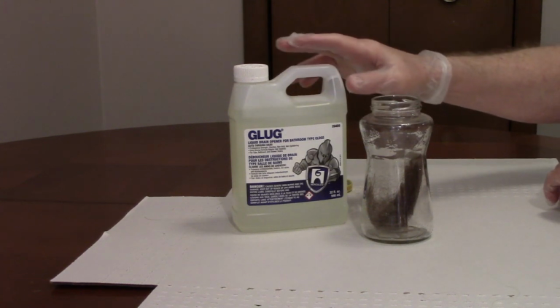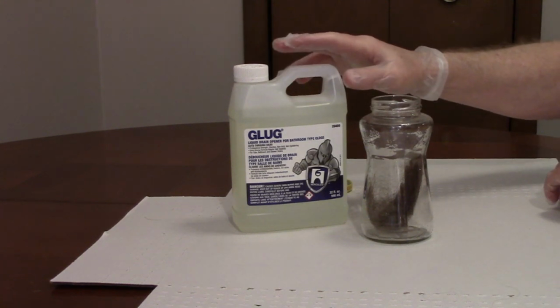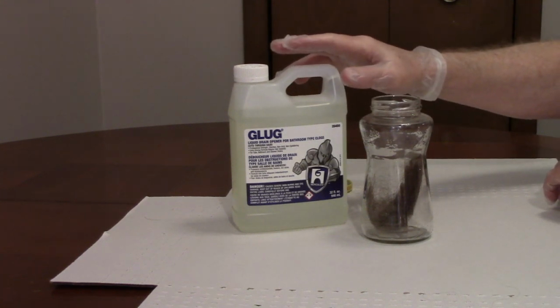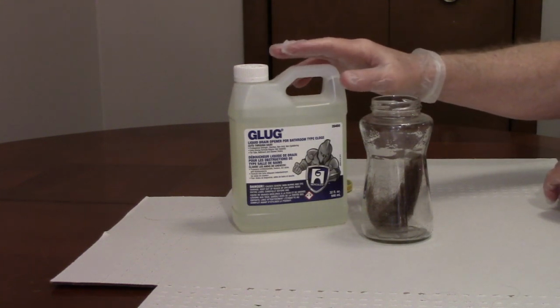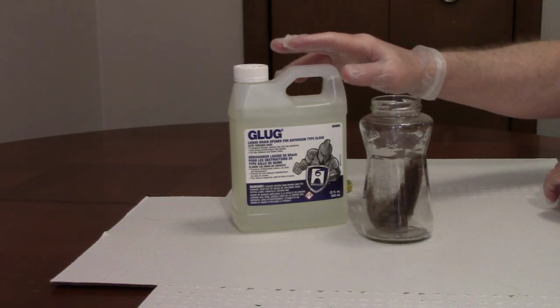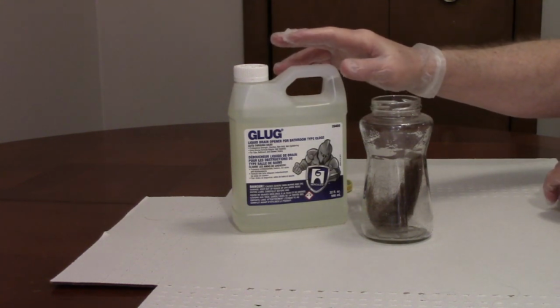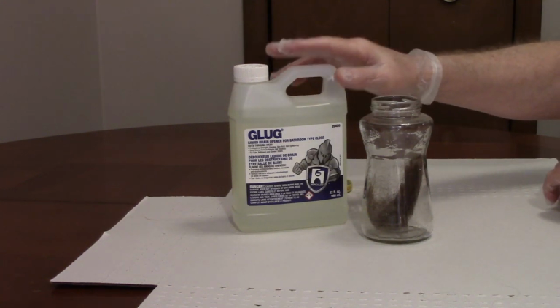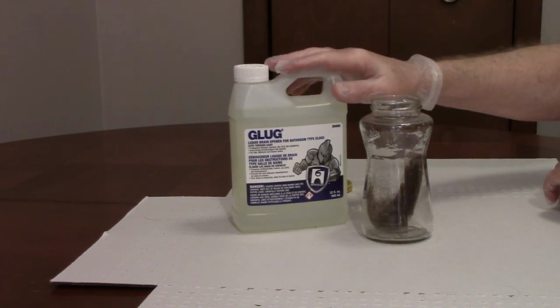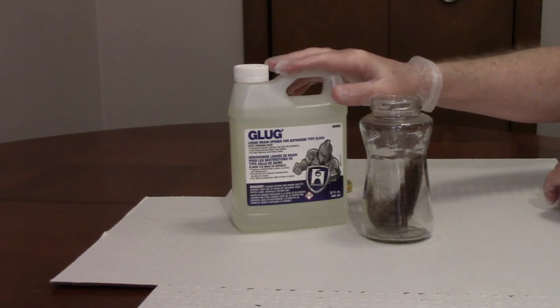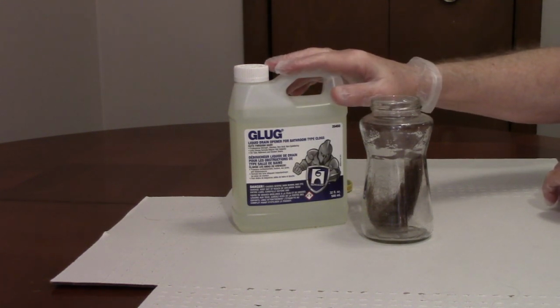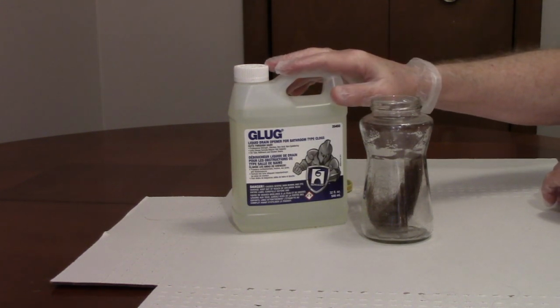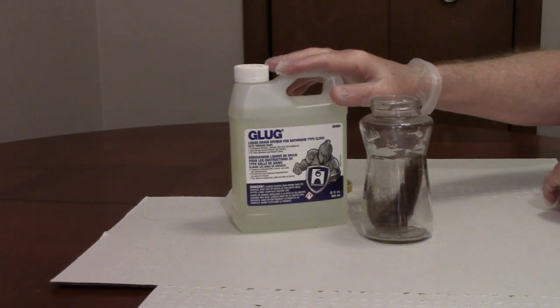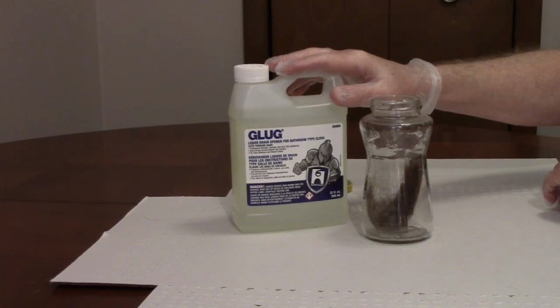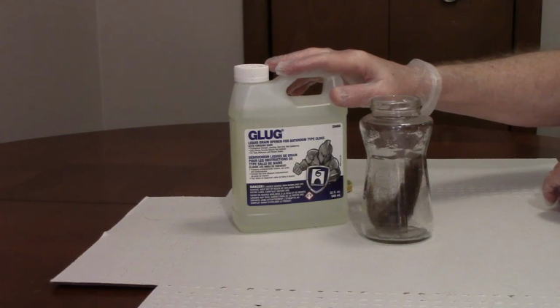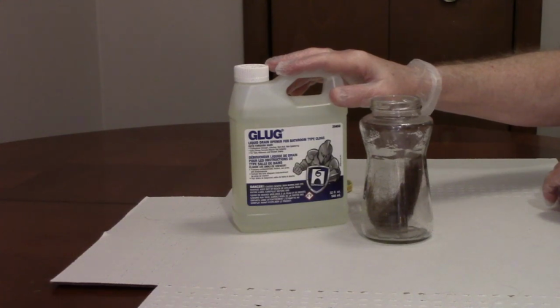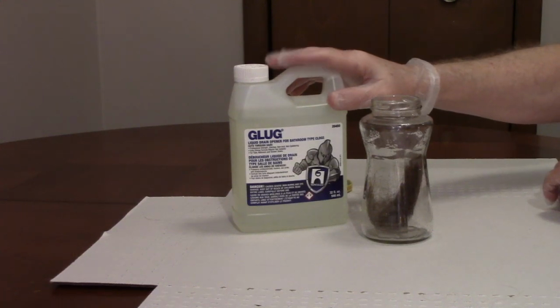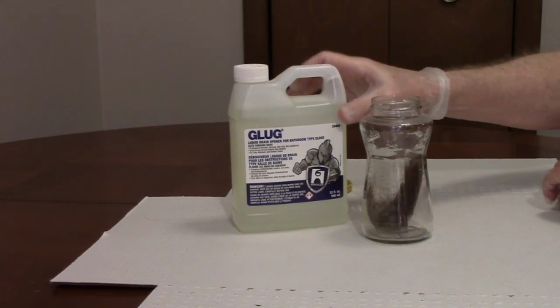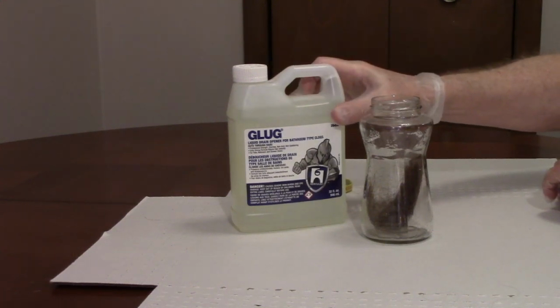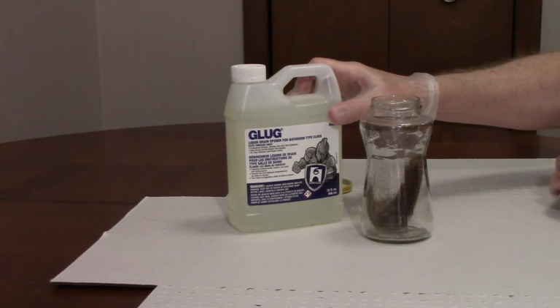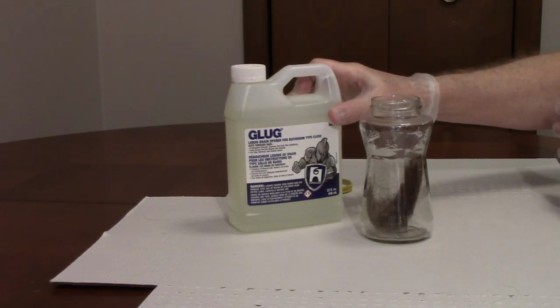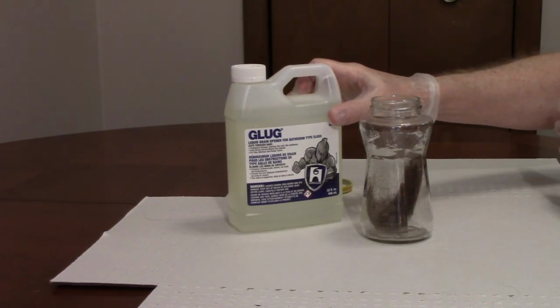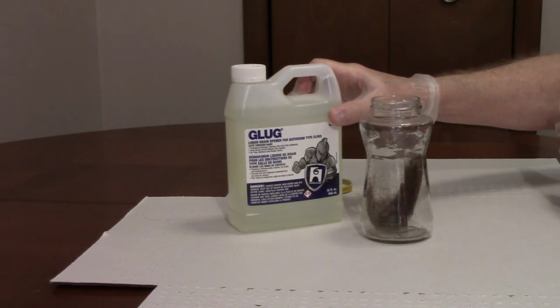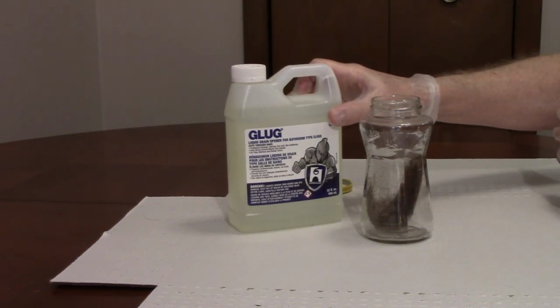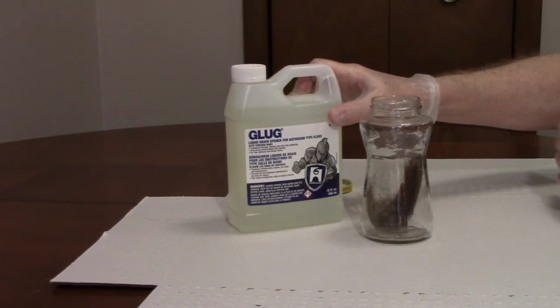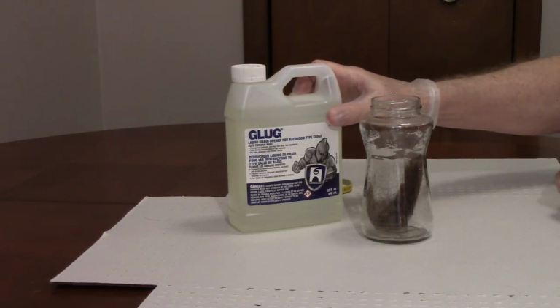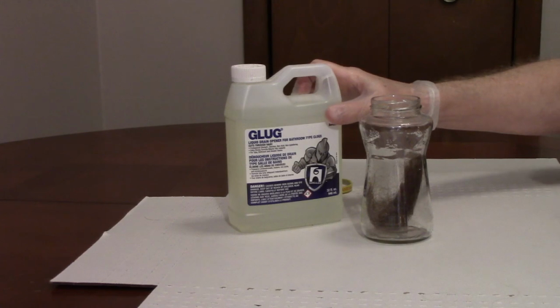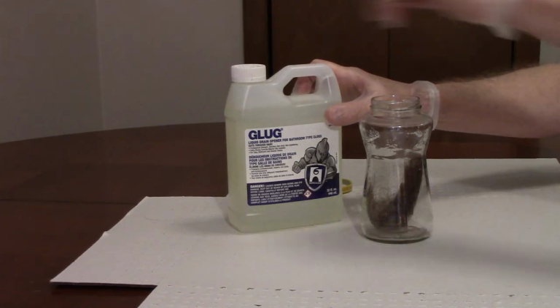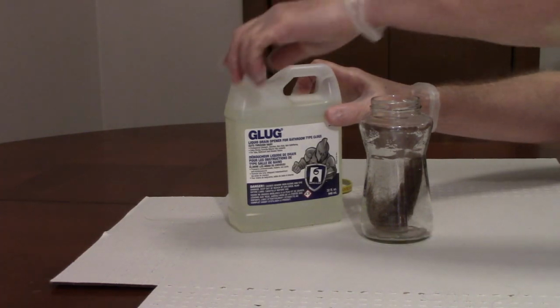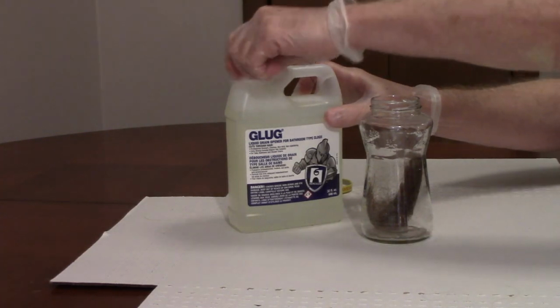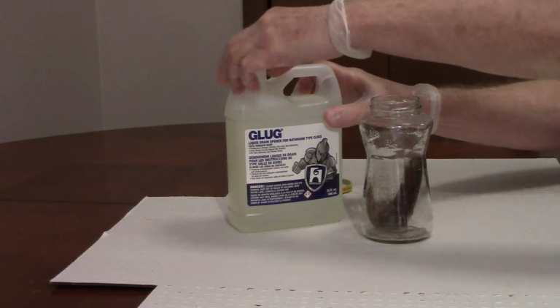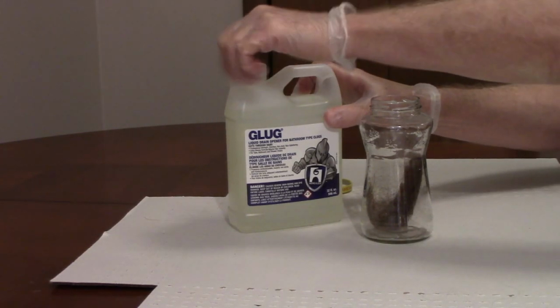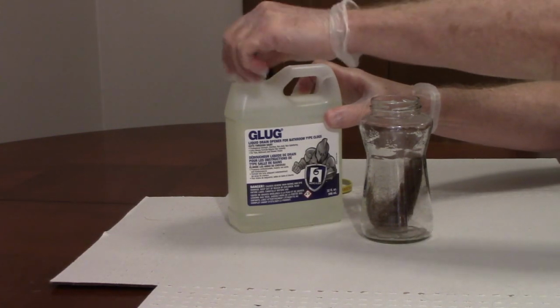When you're using a drain opener, wear disposable gloves, eye protection, and have adequate ventilation. This is a non-acid drain cleaner that pours through standing water.